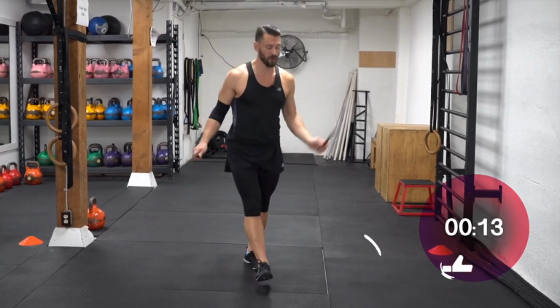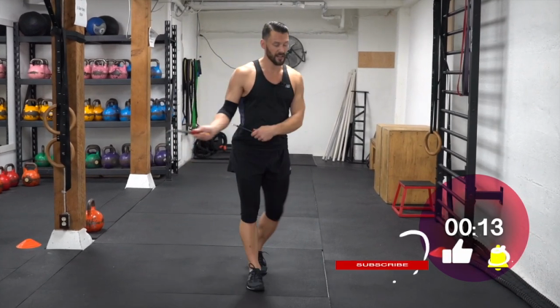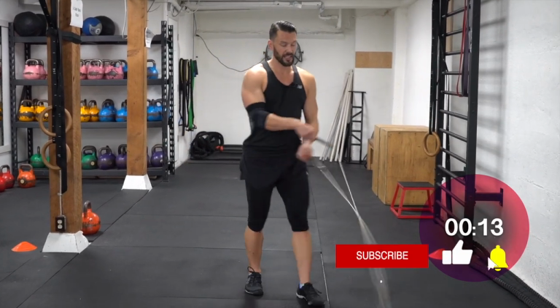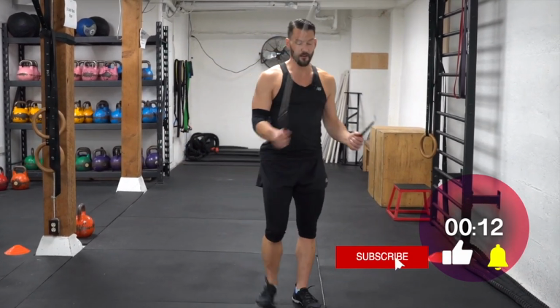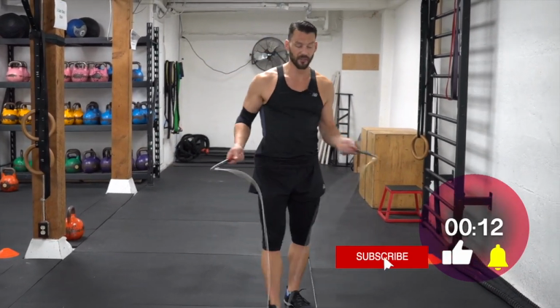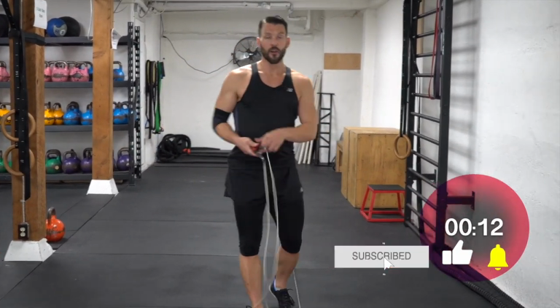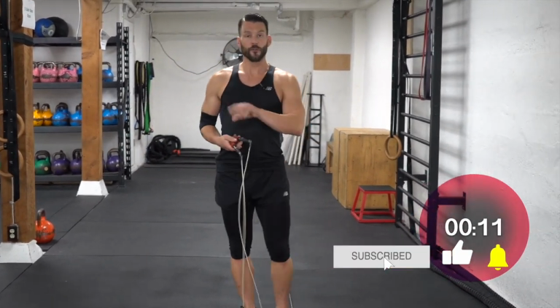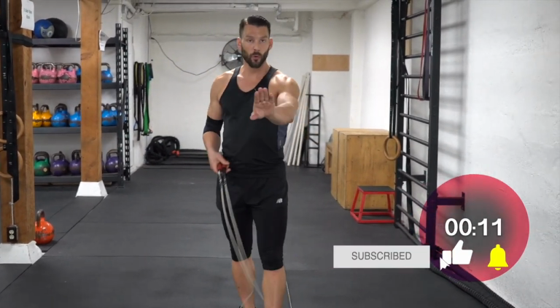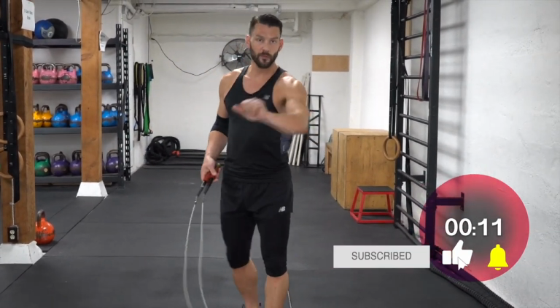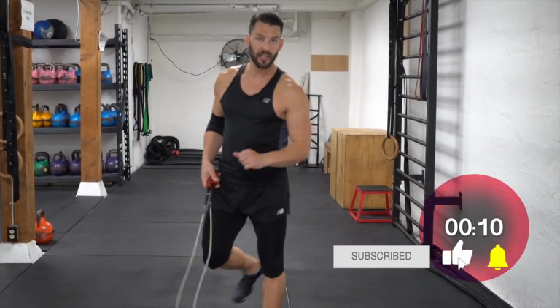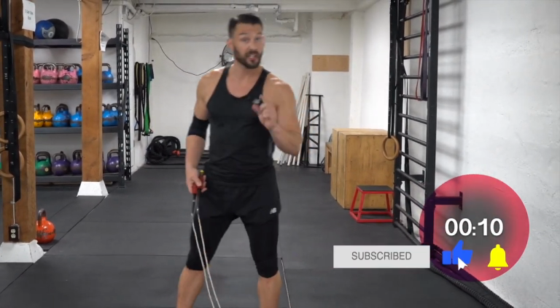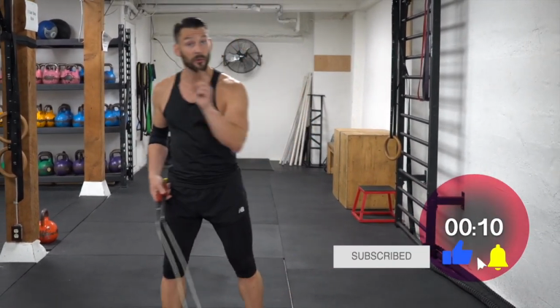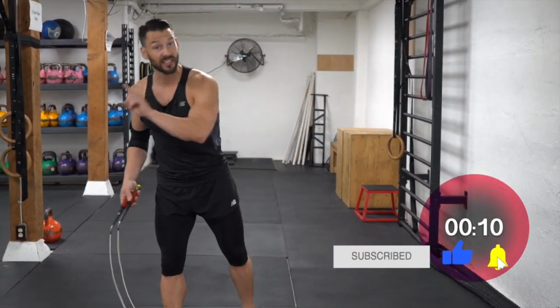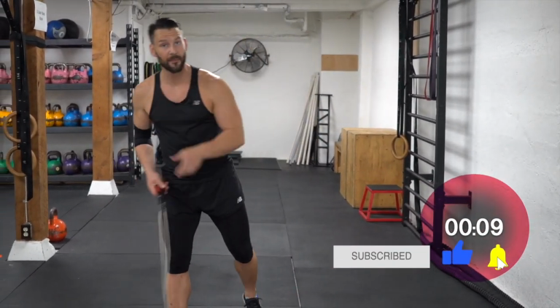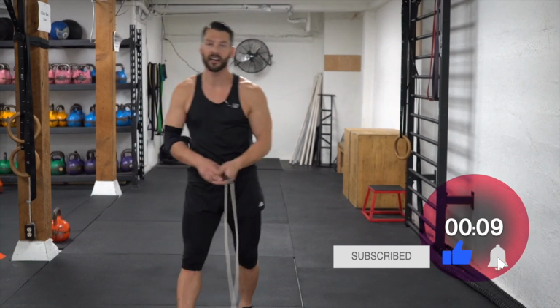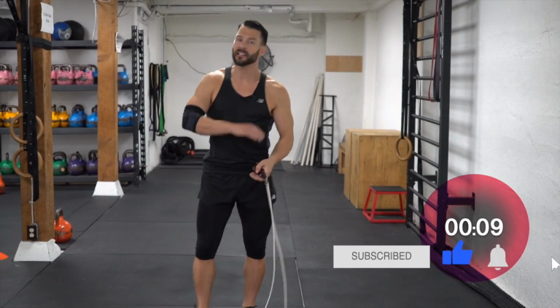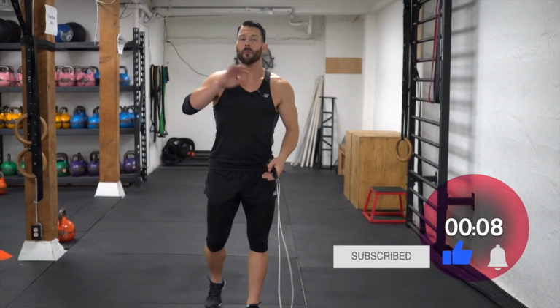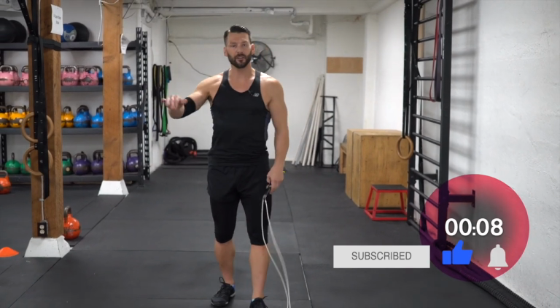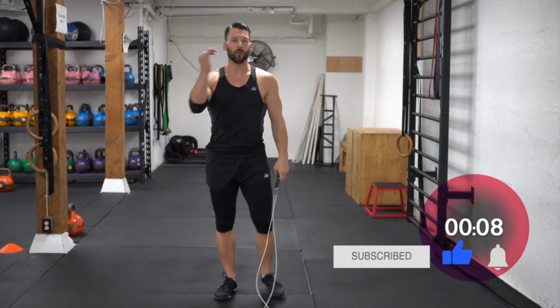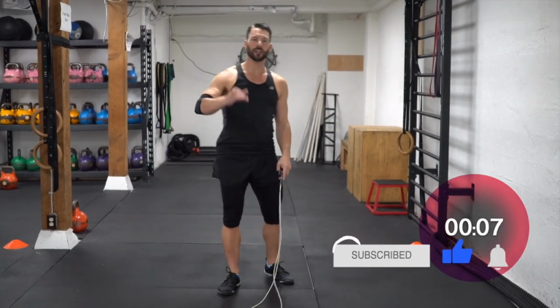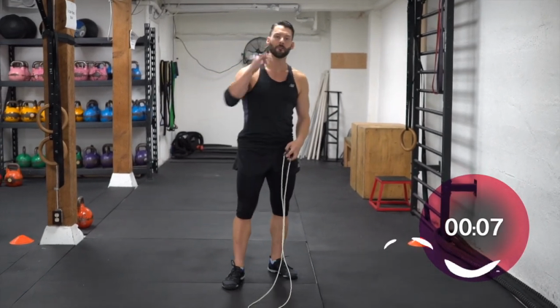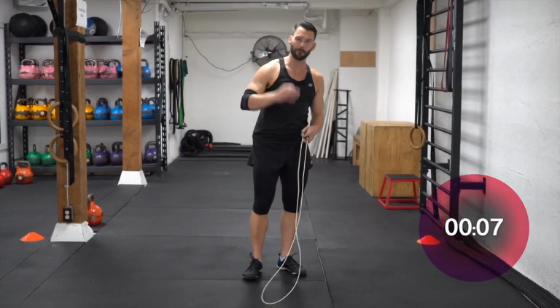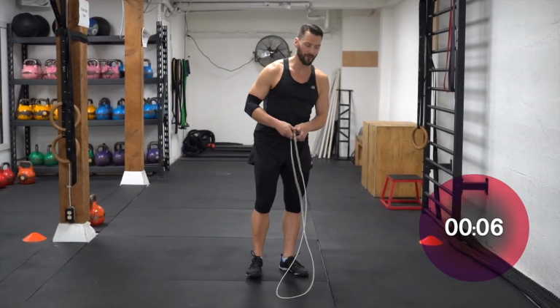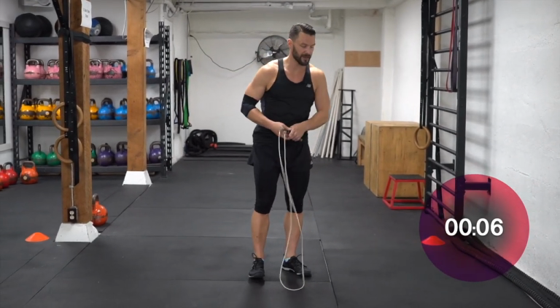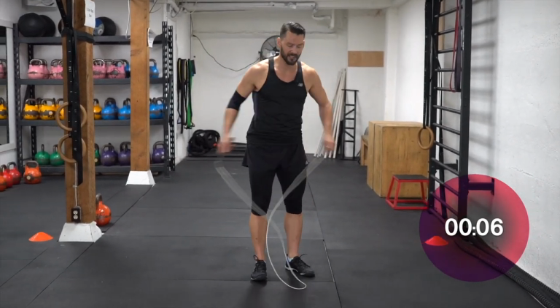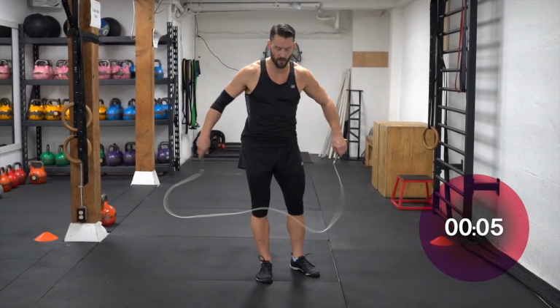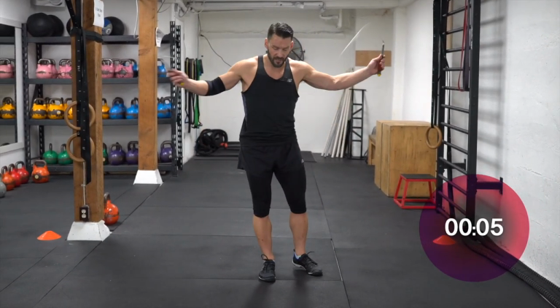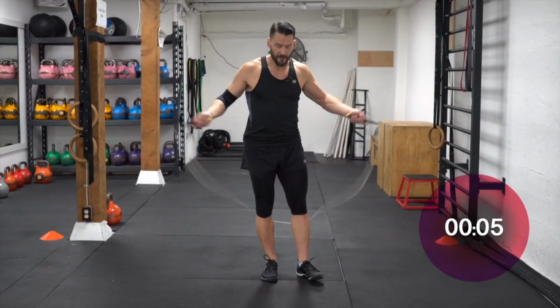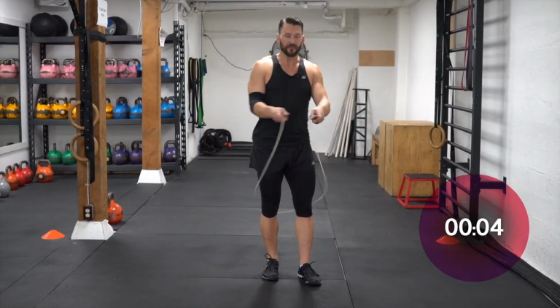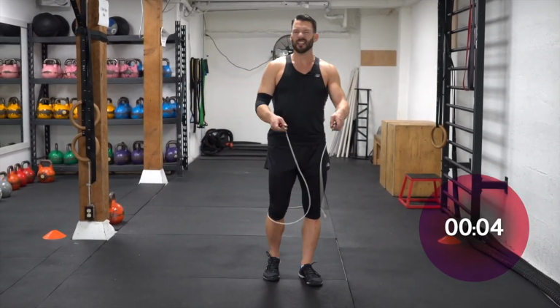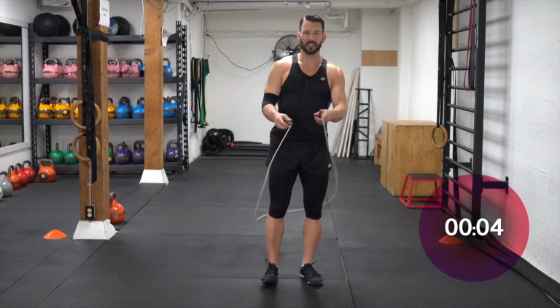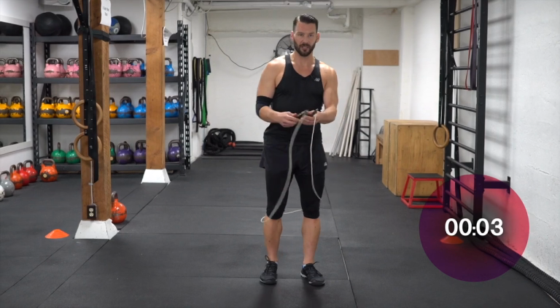Whoo. Okay. First working round done. We're going to keep going the same thing, guys. Pattern it, work it — make it perfect, make it smooth.